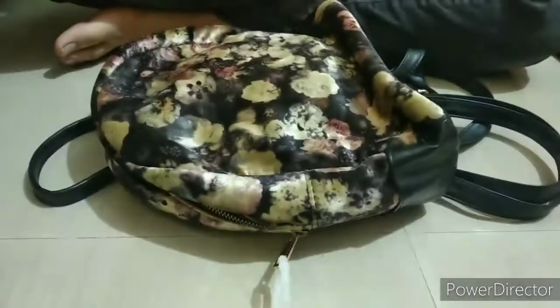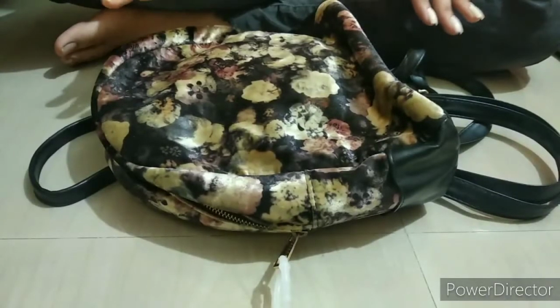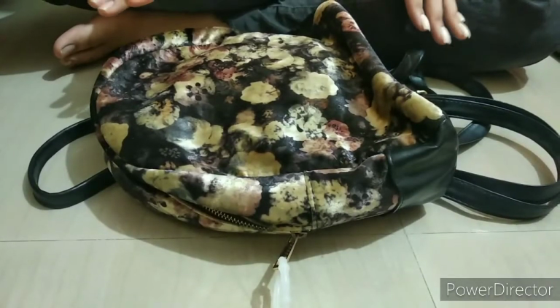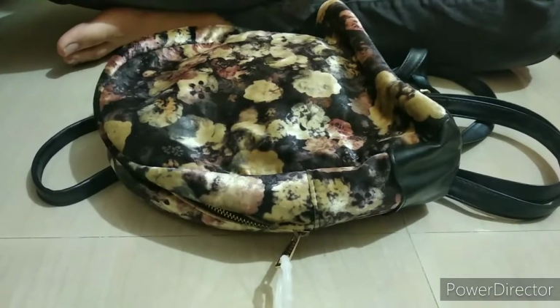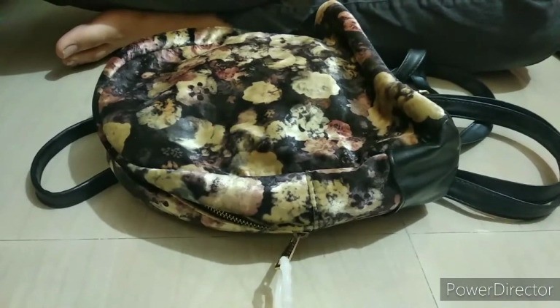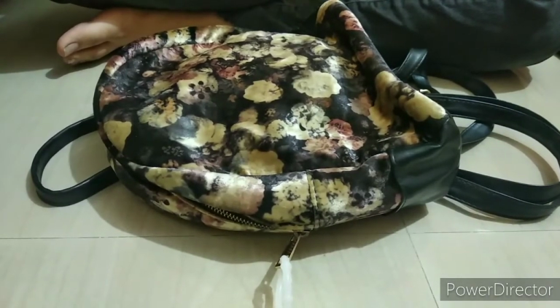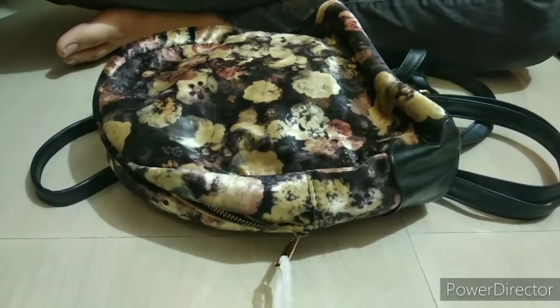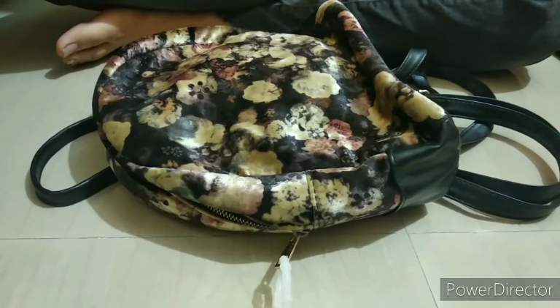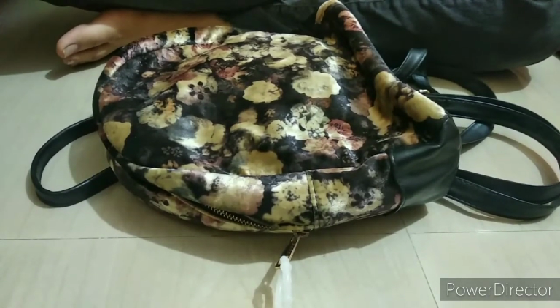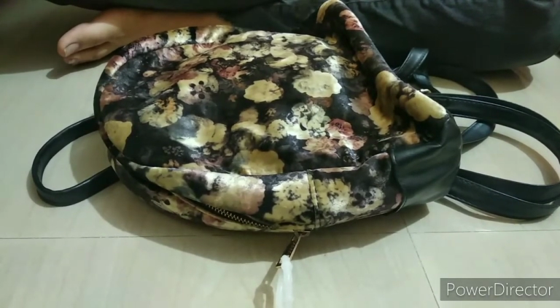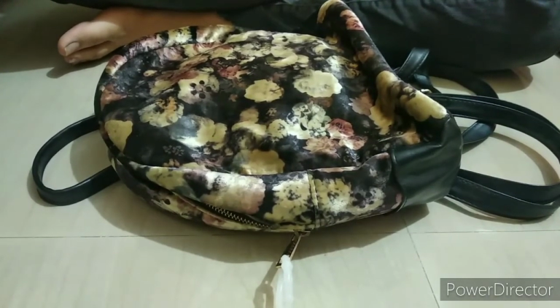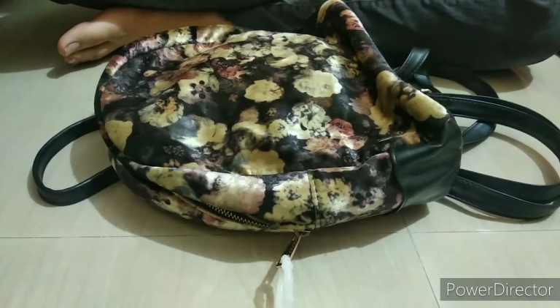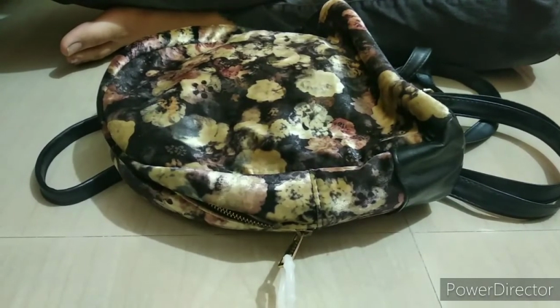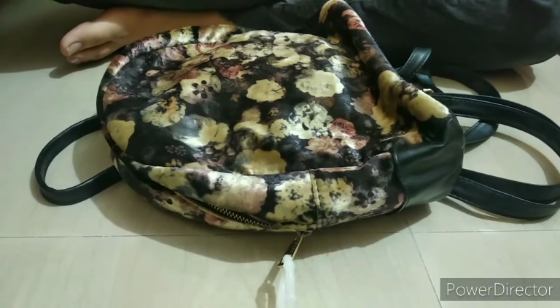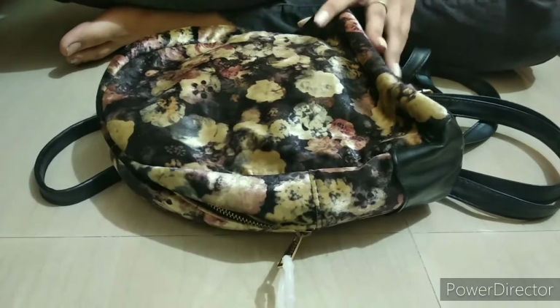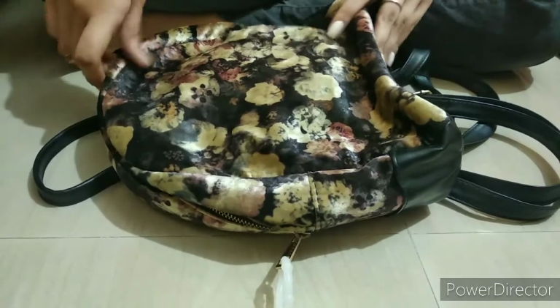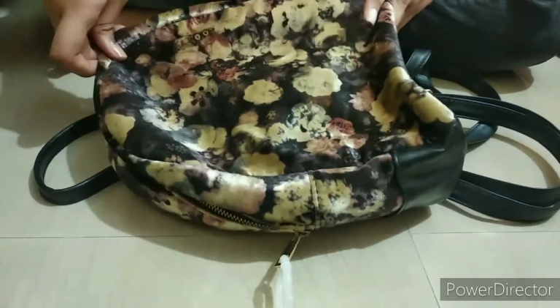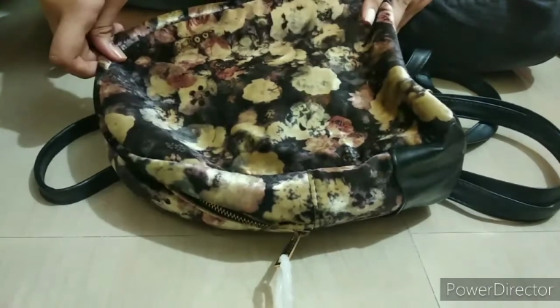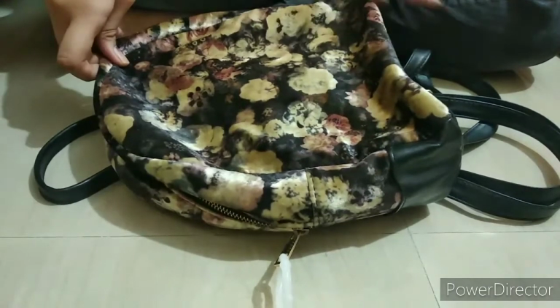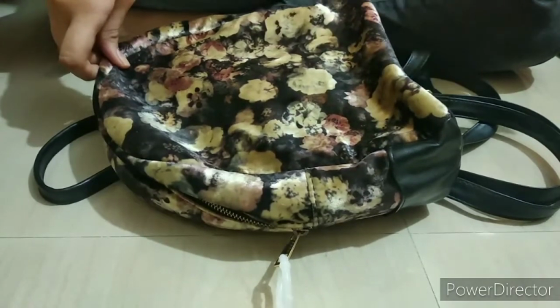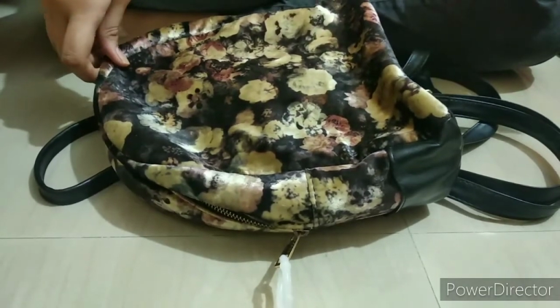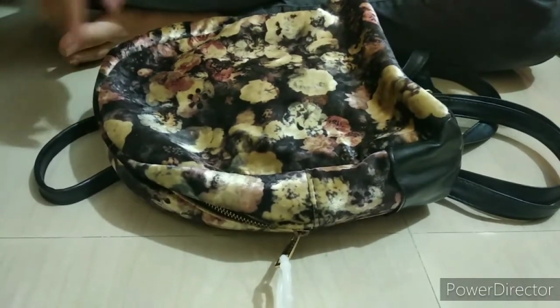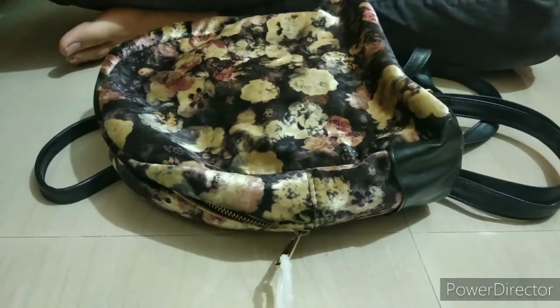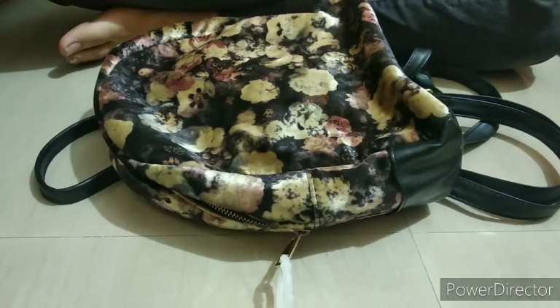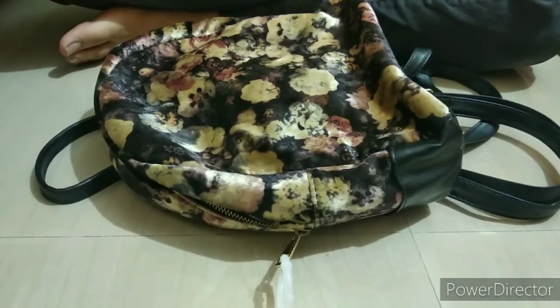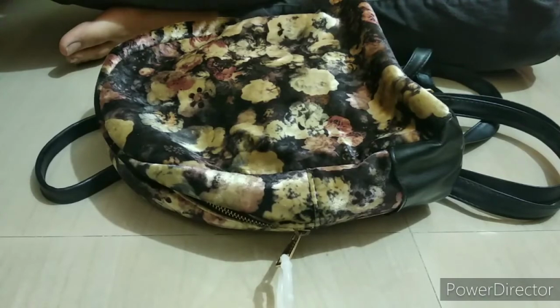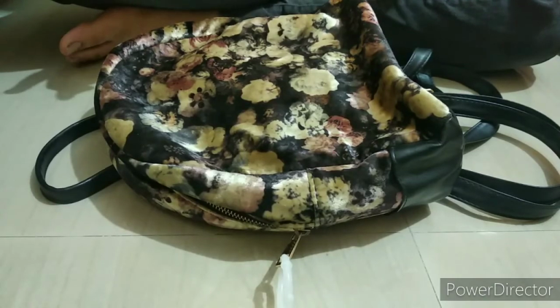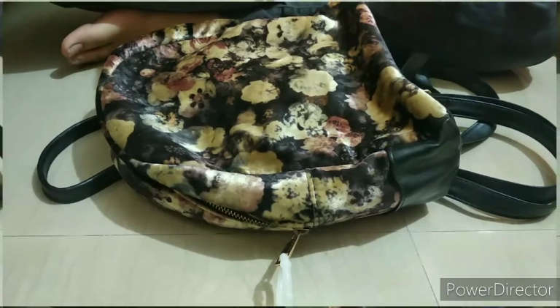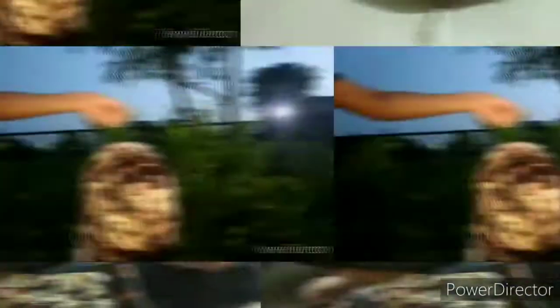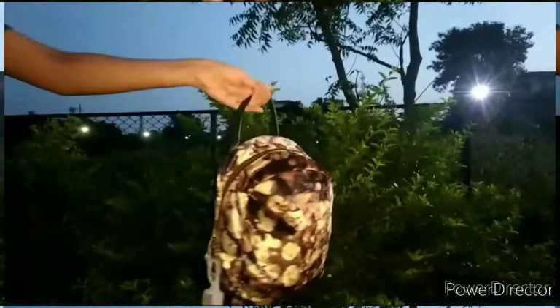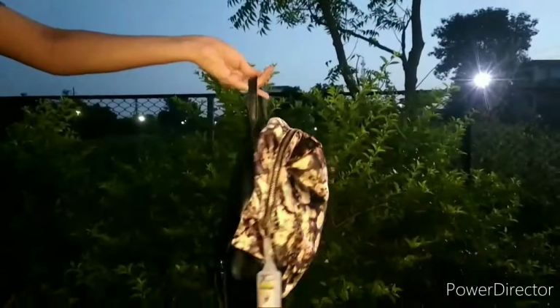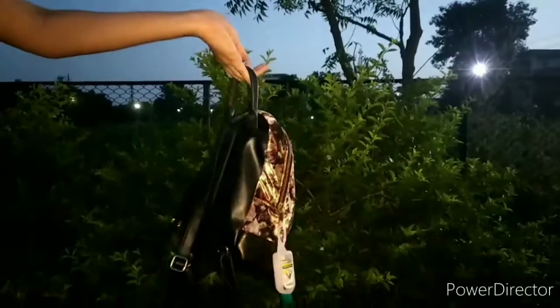Hey everyone, it's me back on the channel. So tomorrow we're going back to Mumbai and I thought of showing you what's in my travel backpack slash carry-on bag. So without wasting much time, let's get started.